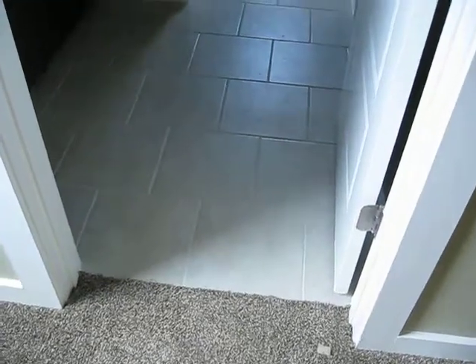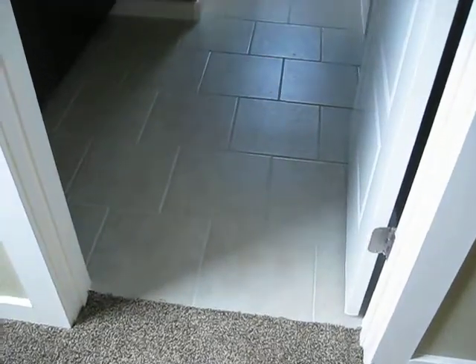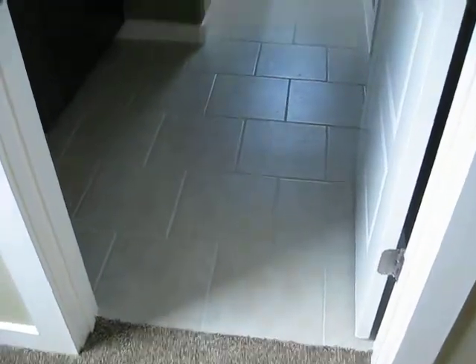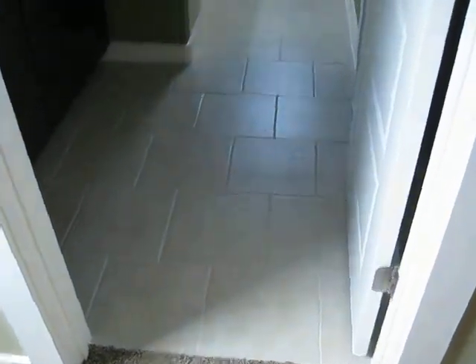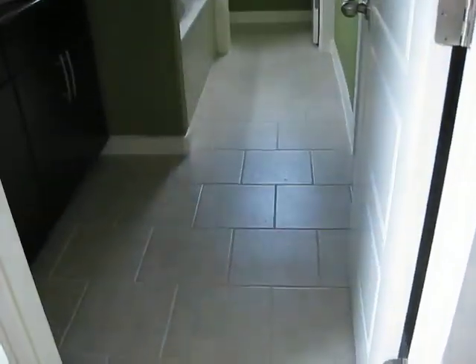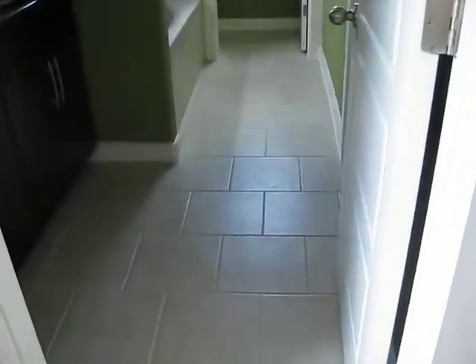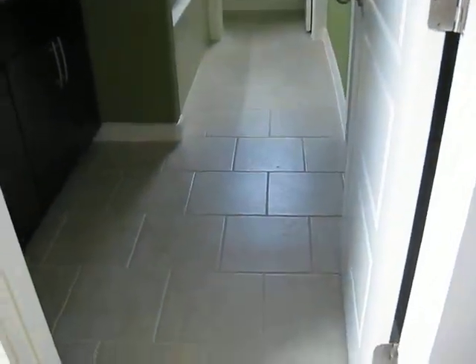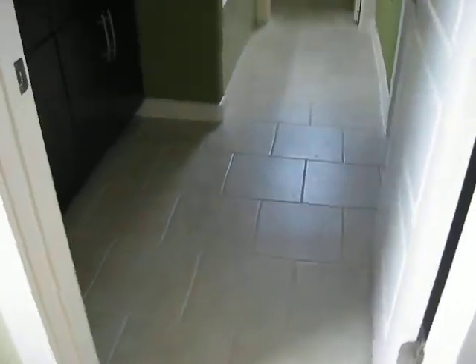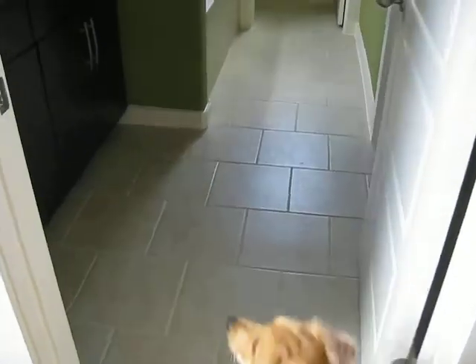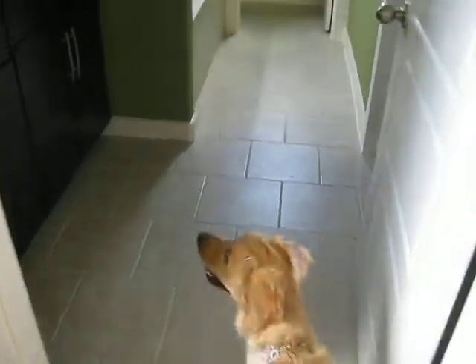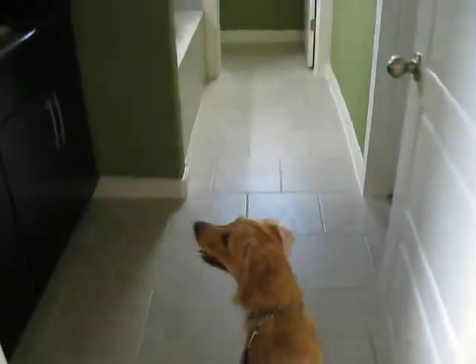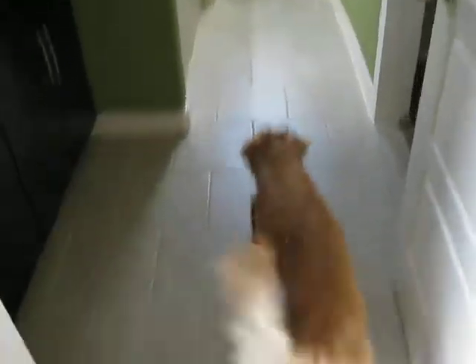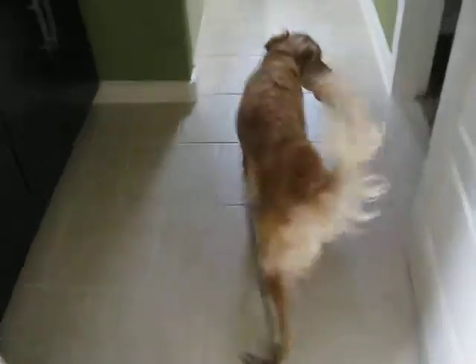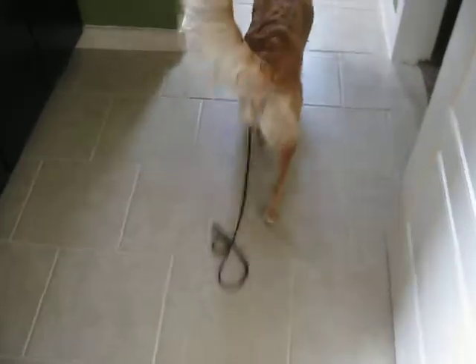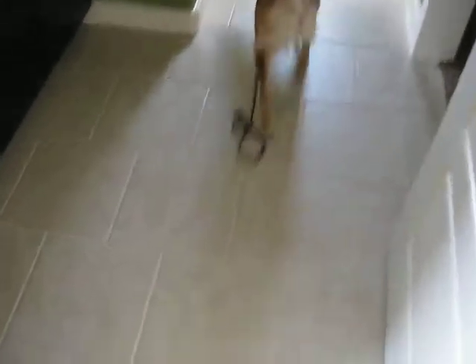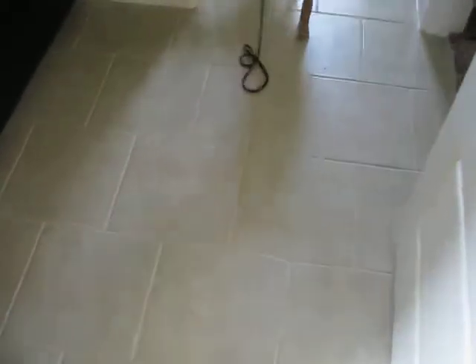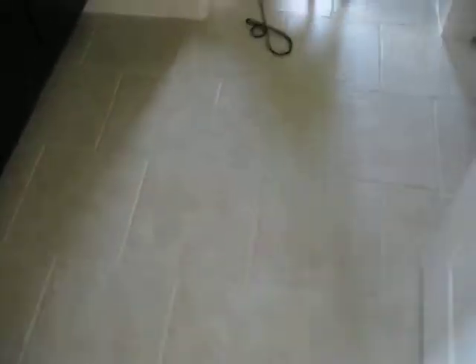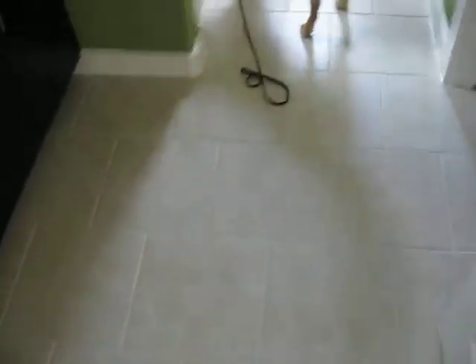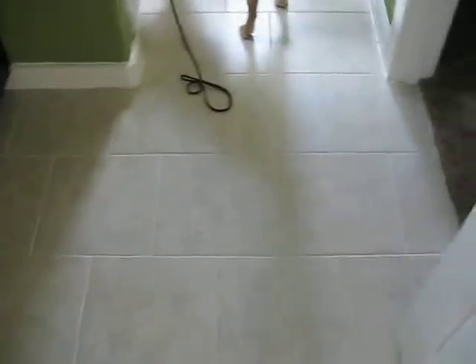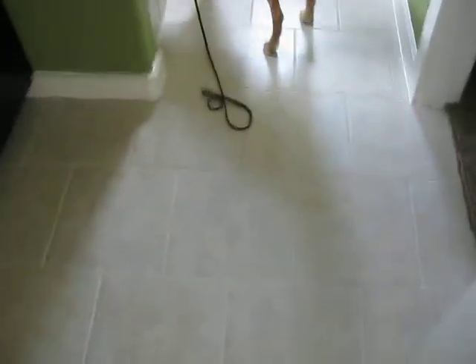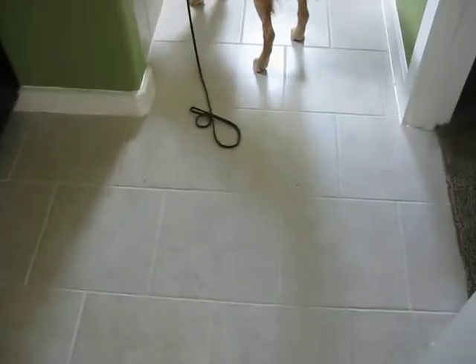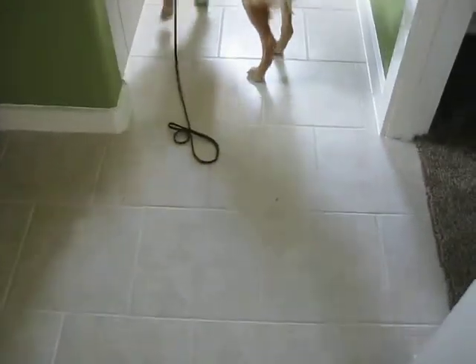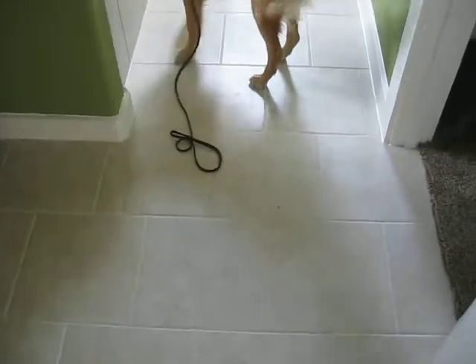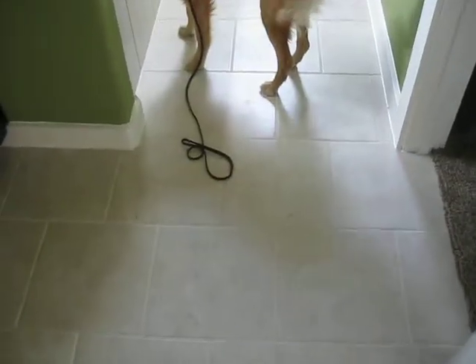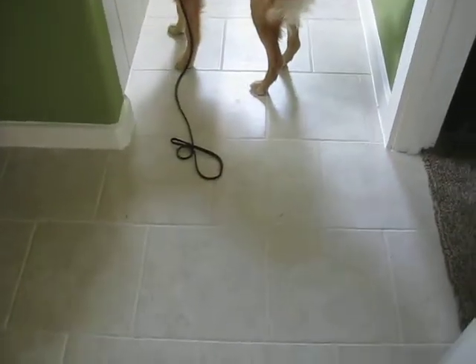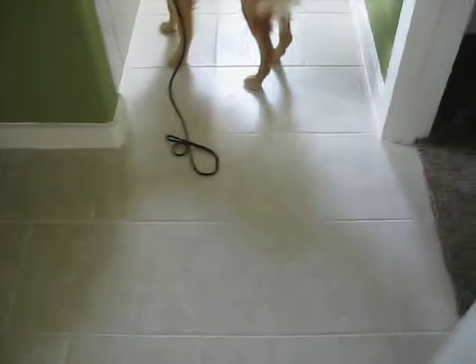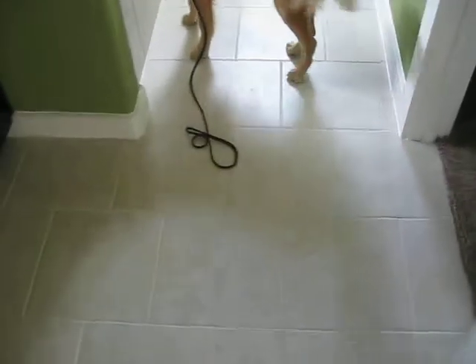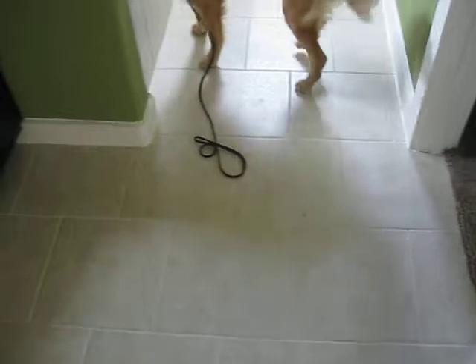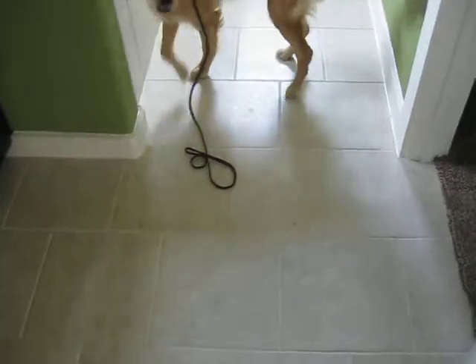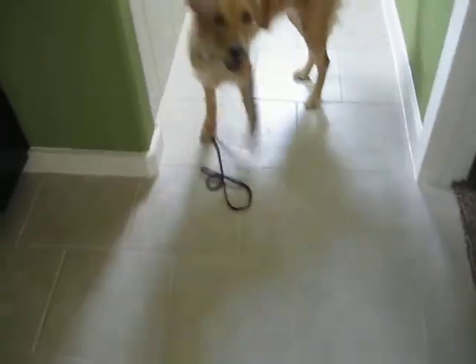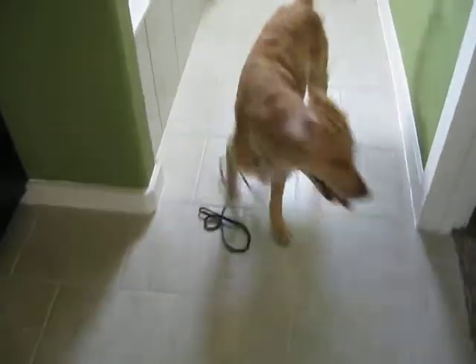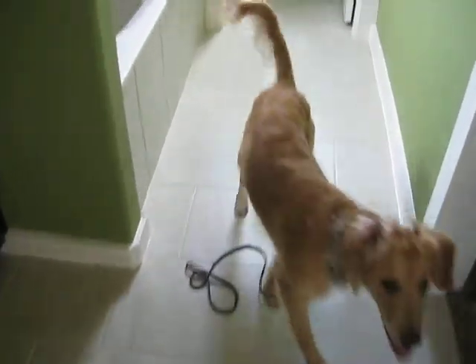So this is what the brick style of pattern on the tile is, which is an option instead of having it lined up straight. See how they're offset?